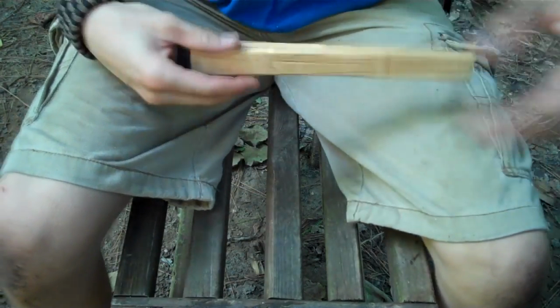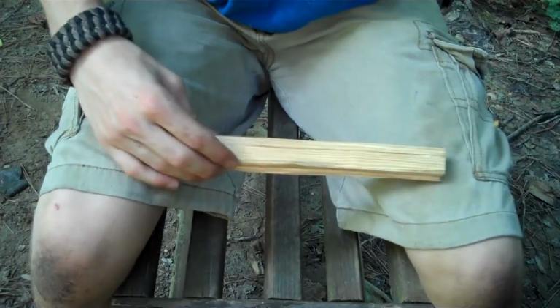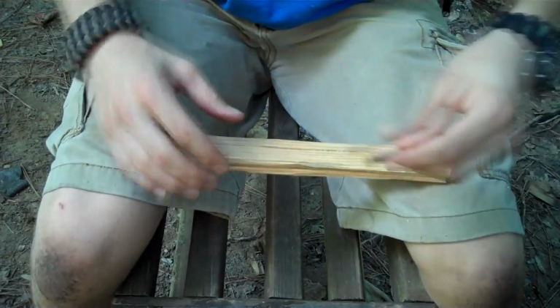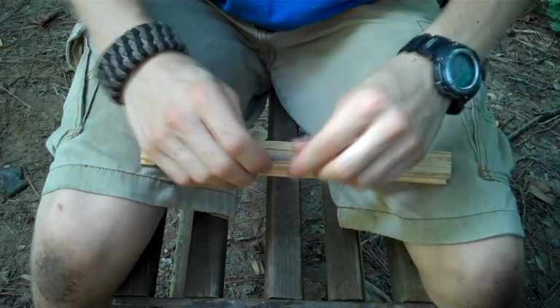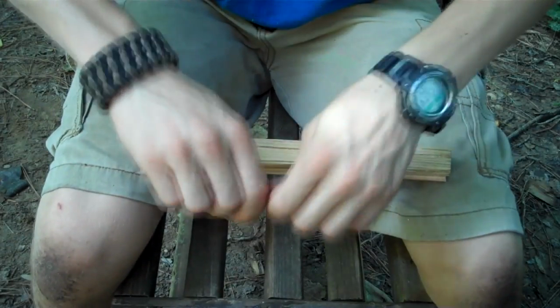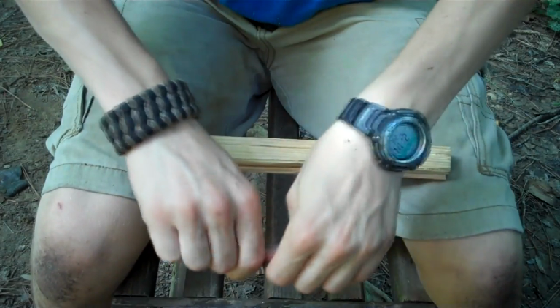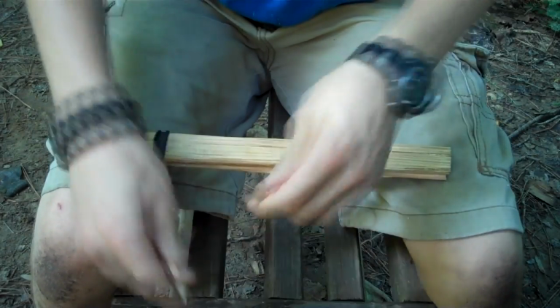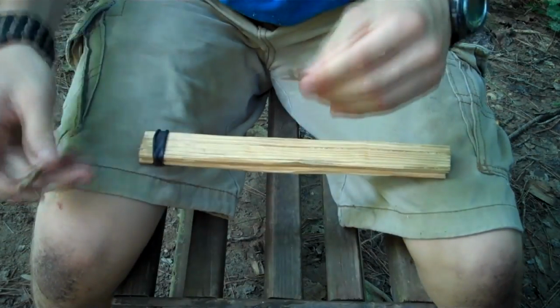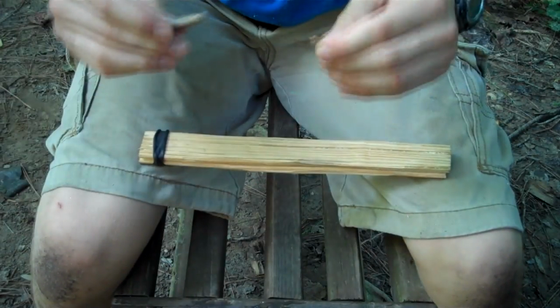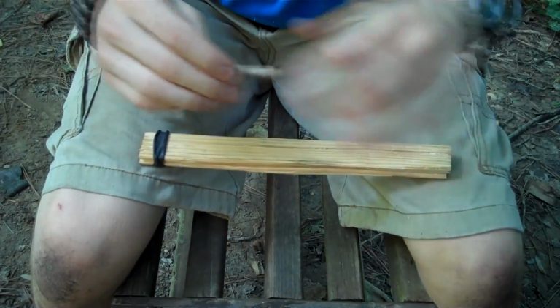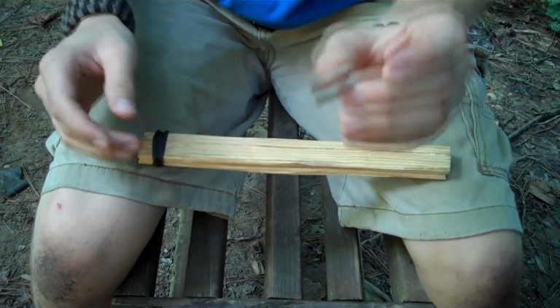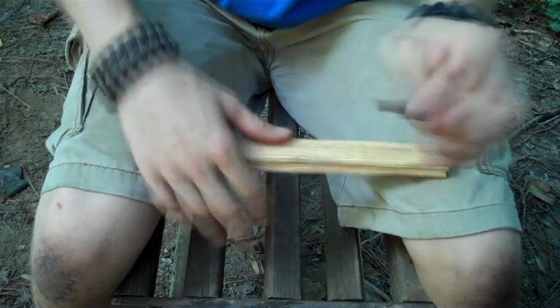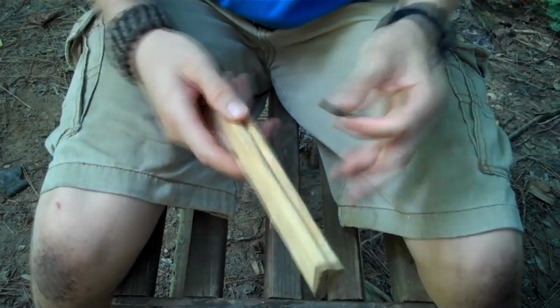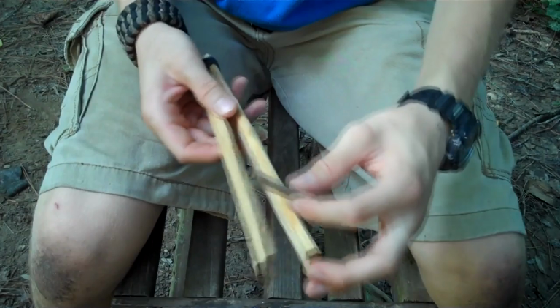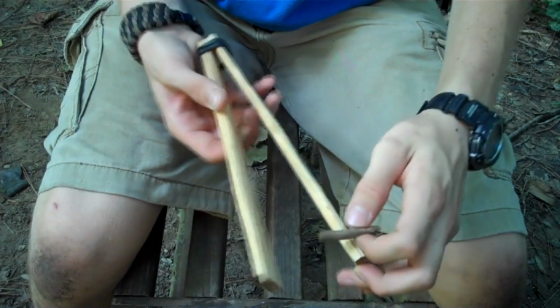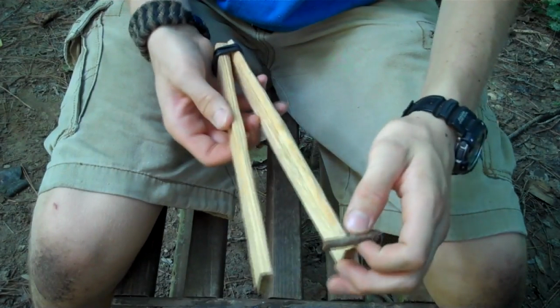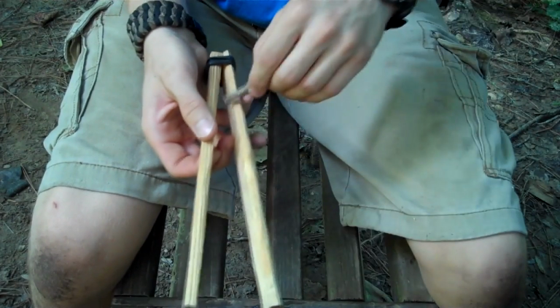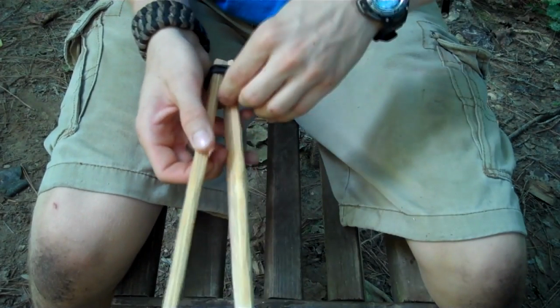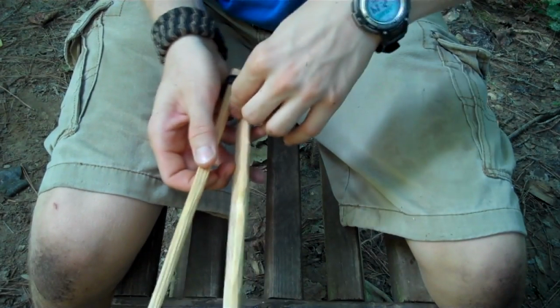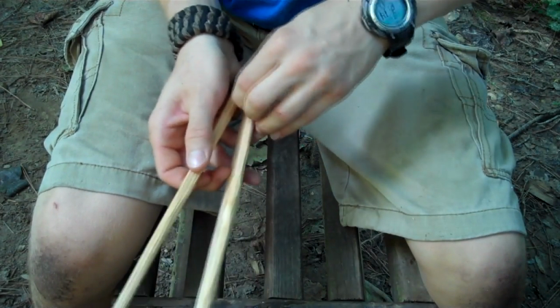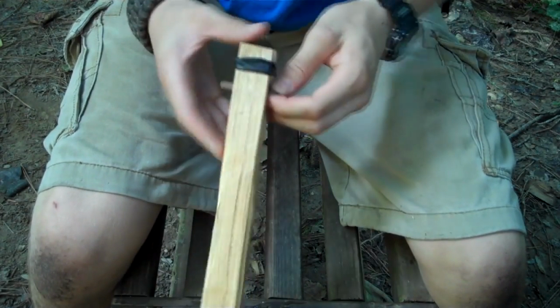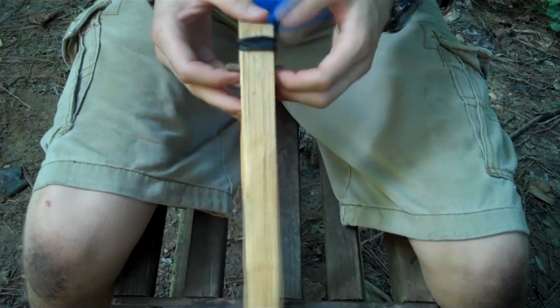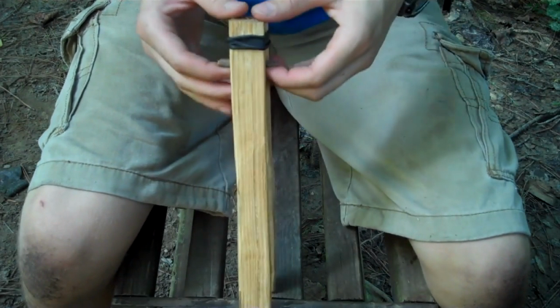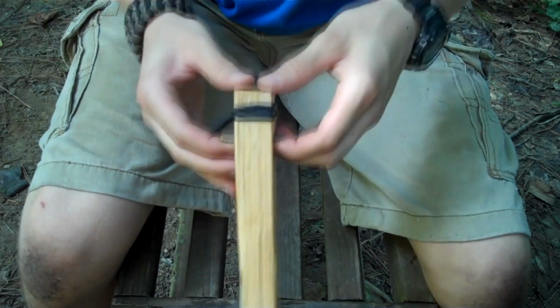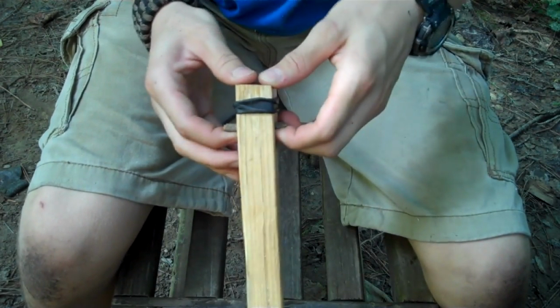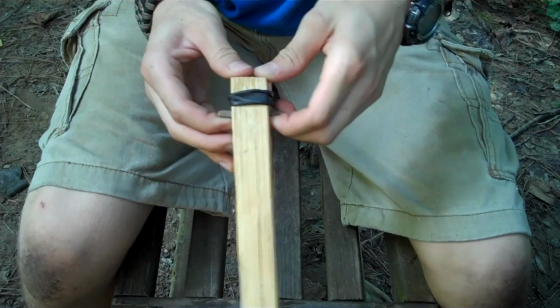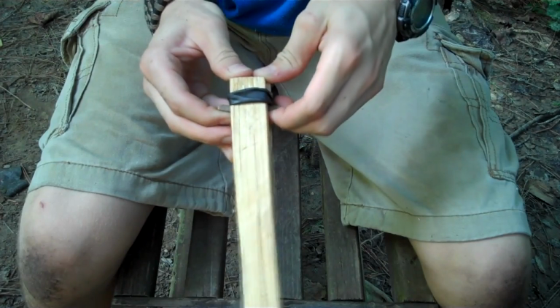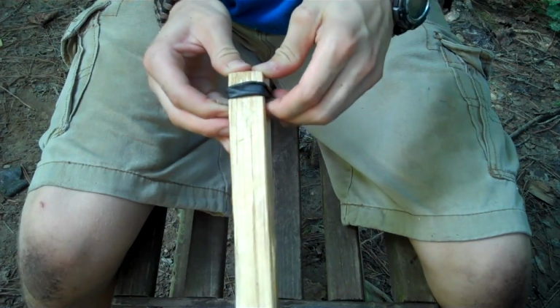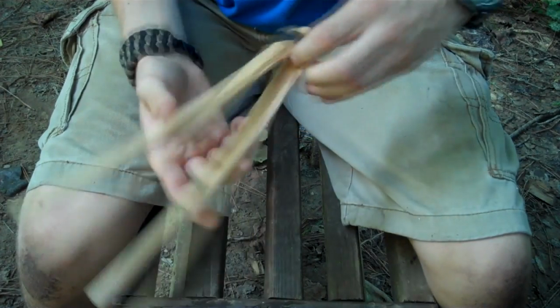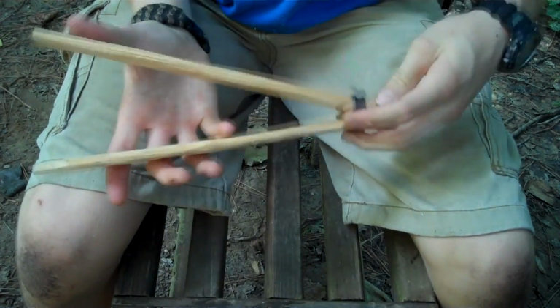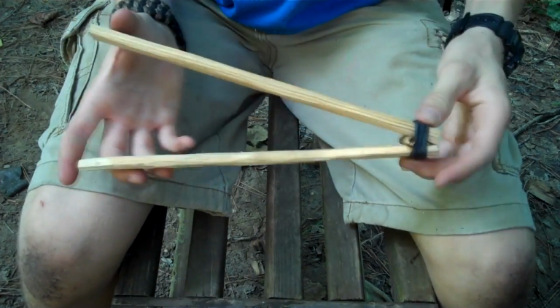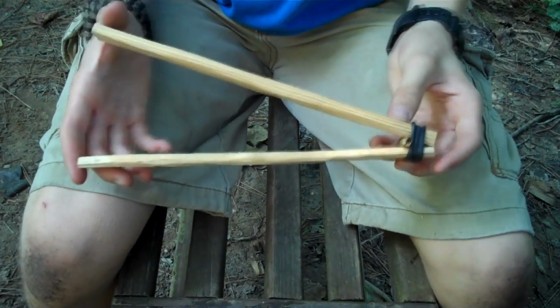Next I'm just gonna take a stick — I don't need it that big, so I'll just take this piece right here — open this up and I'm gonna shove it as far down in there as I can.